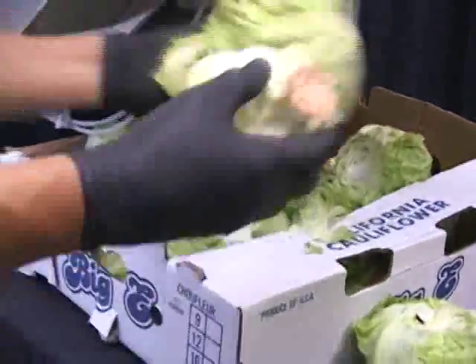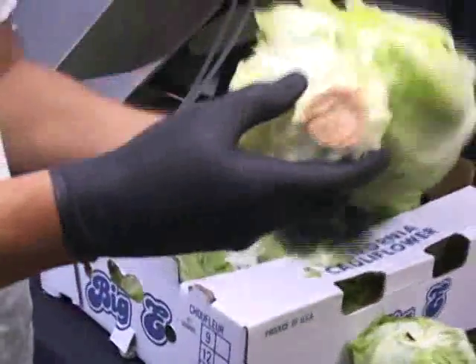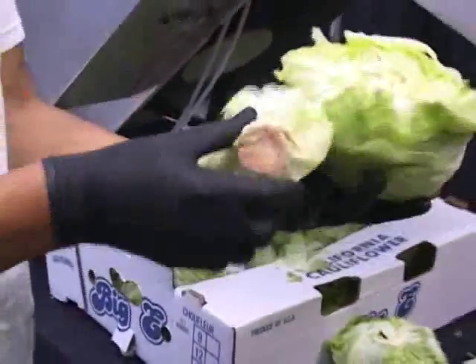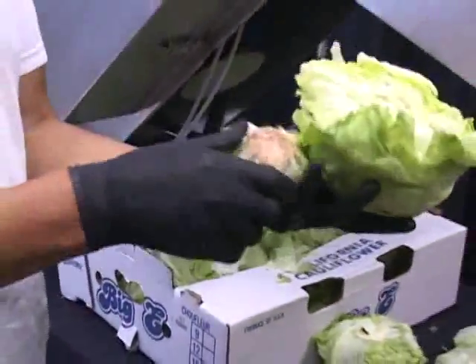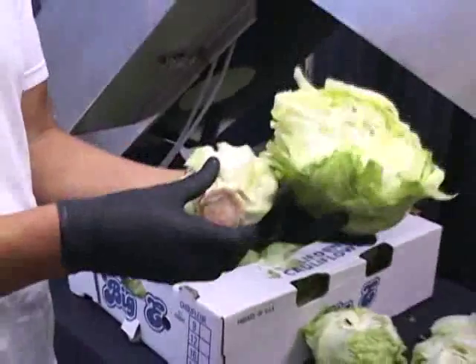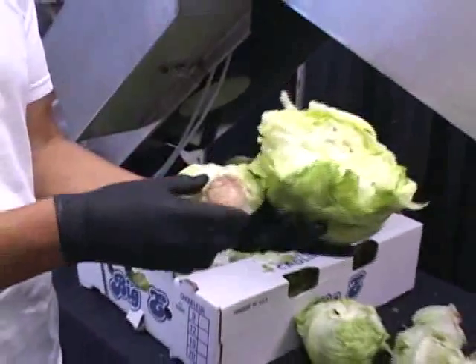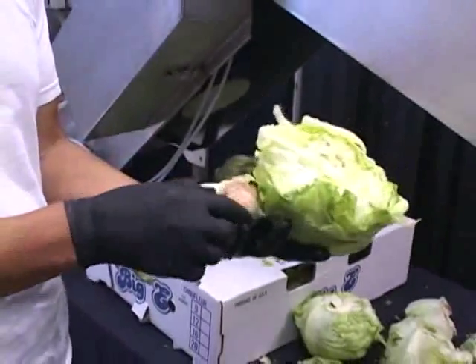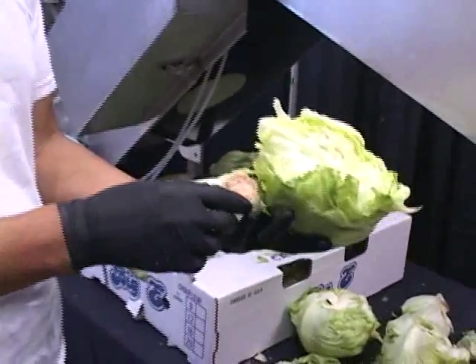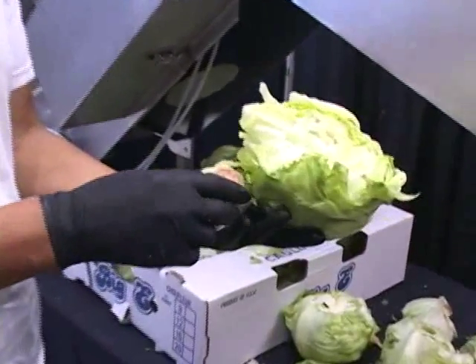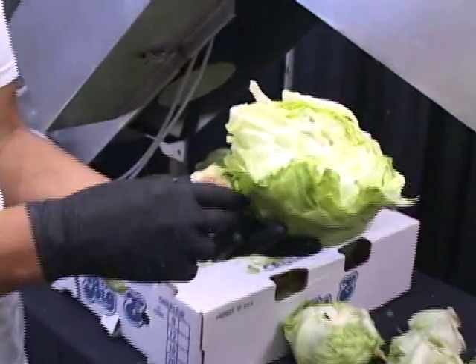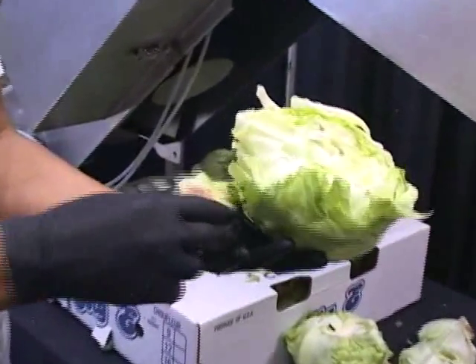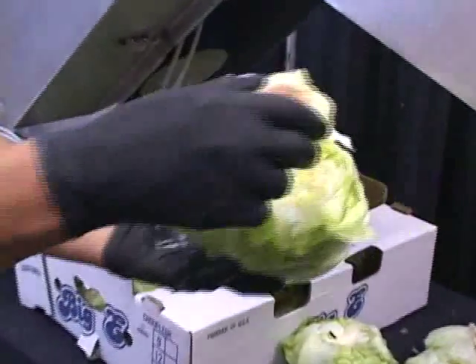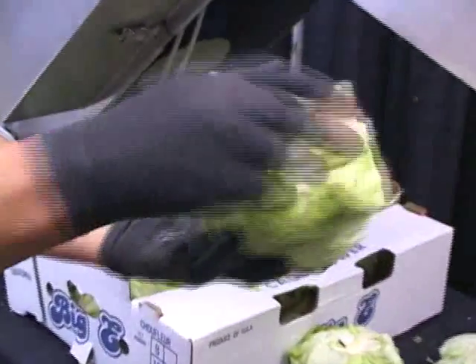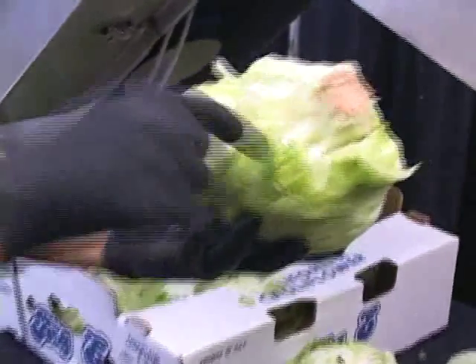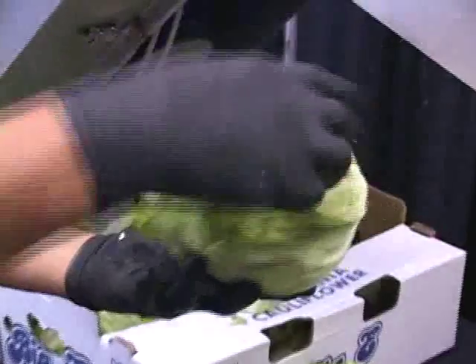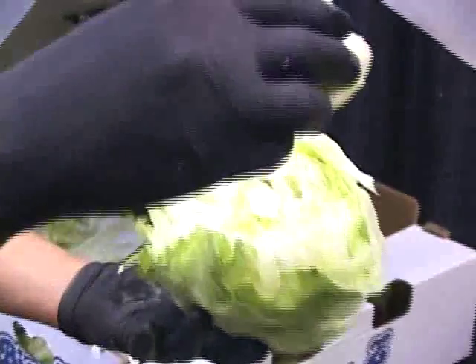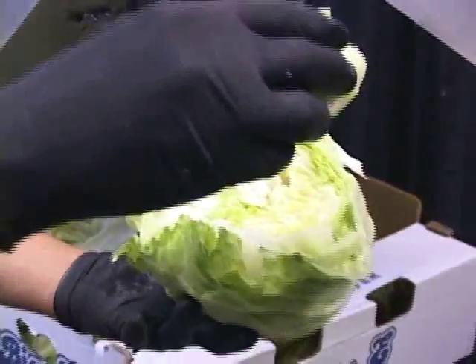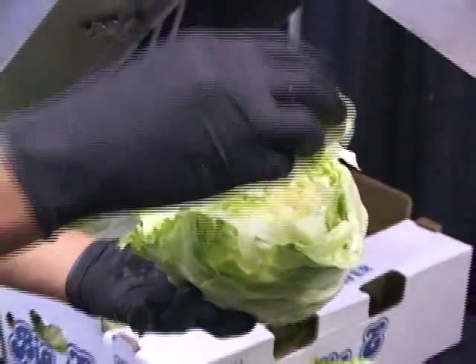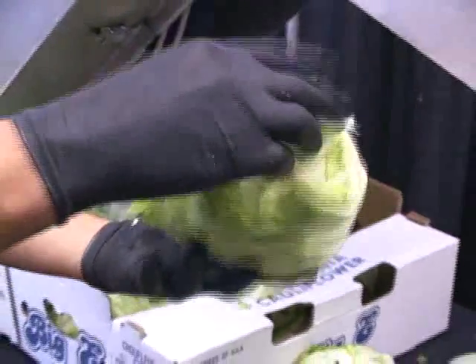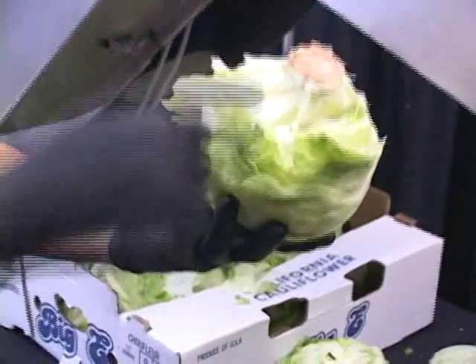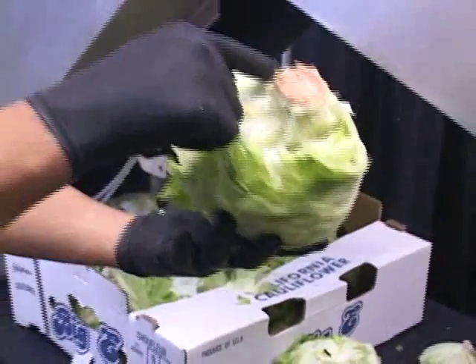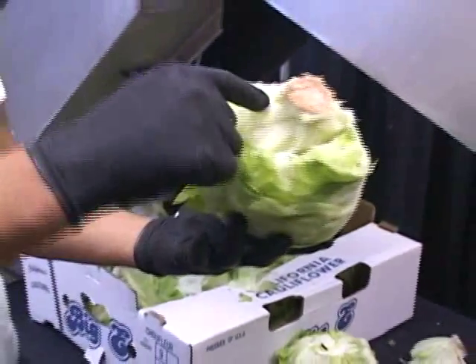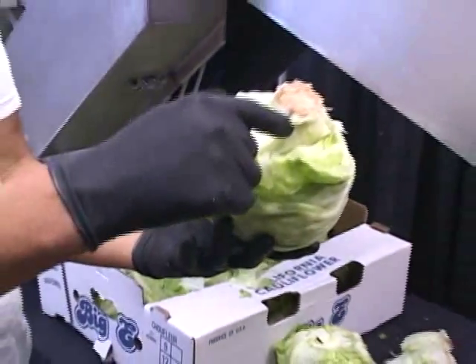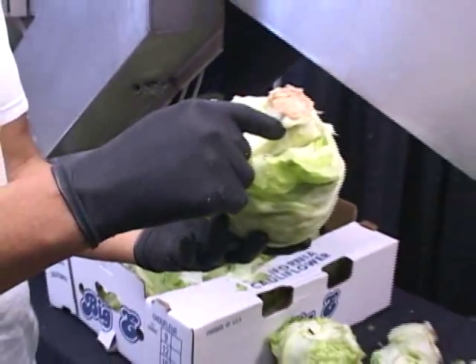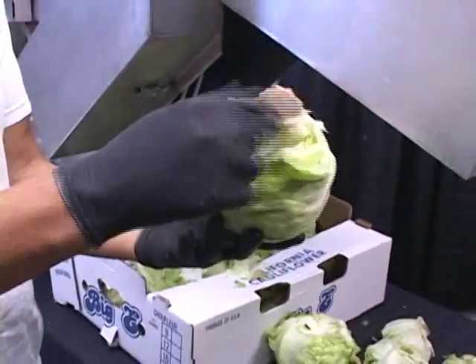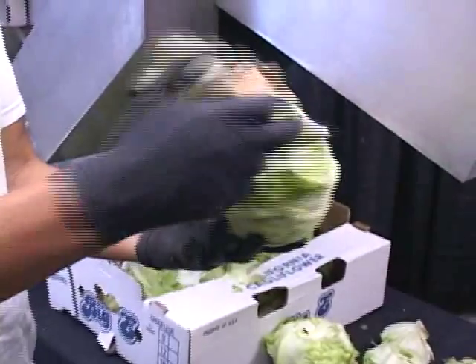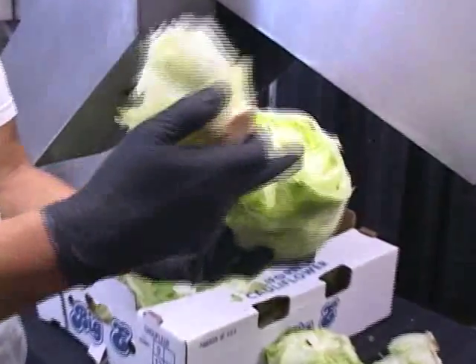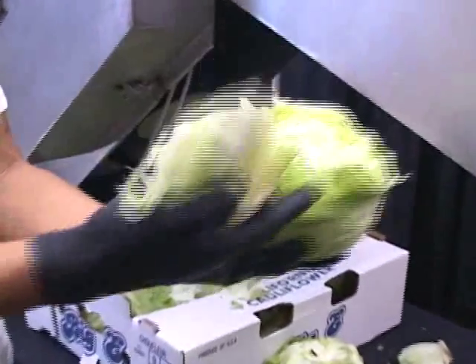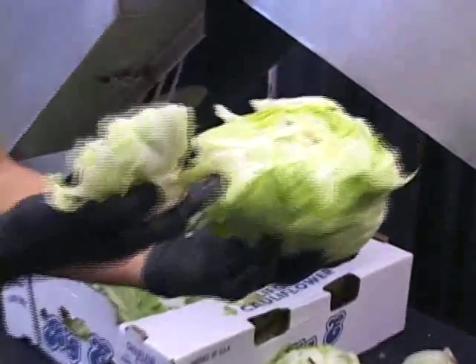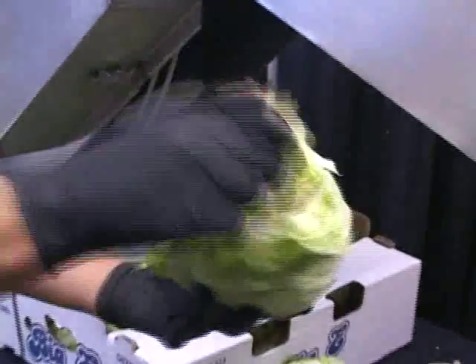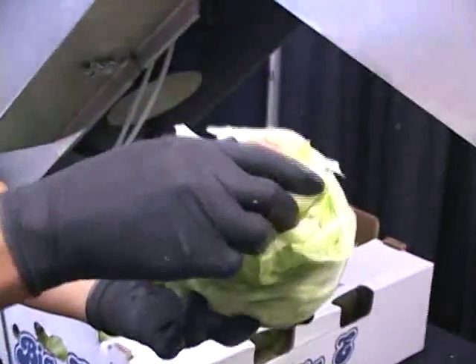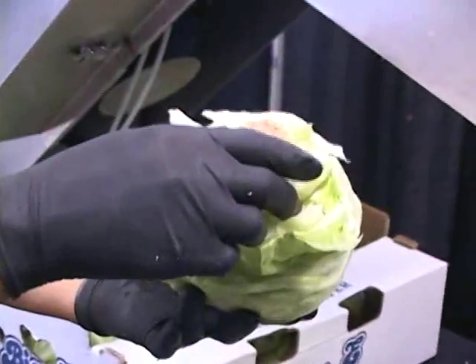As you see here, you can set the depth of your cut into the lettuce. If you wanted to just take the top off or the core, you could do that as well. Or you can set the settings to bowl out even more of the lettuce, whatever your customer desires.